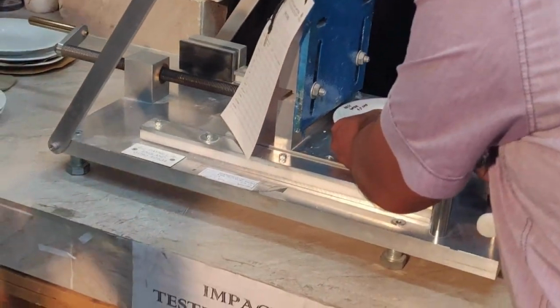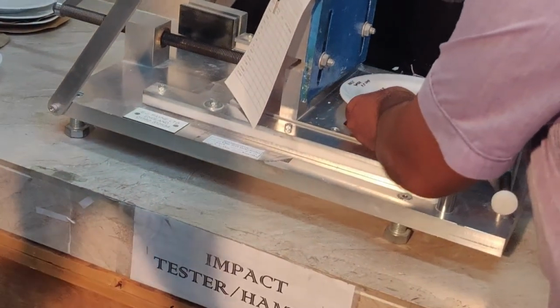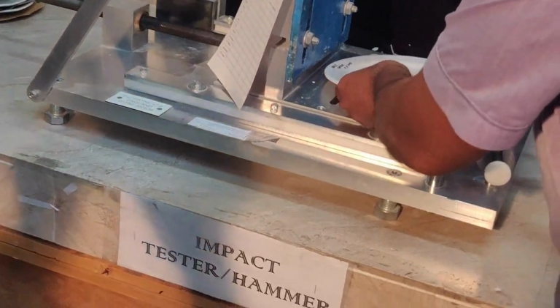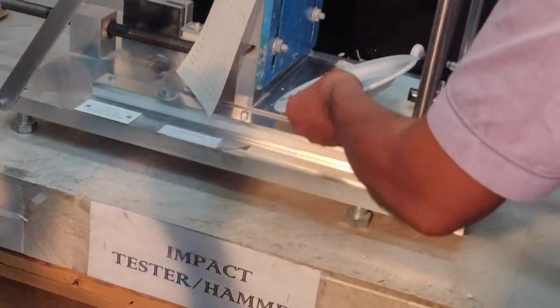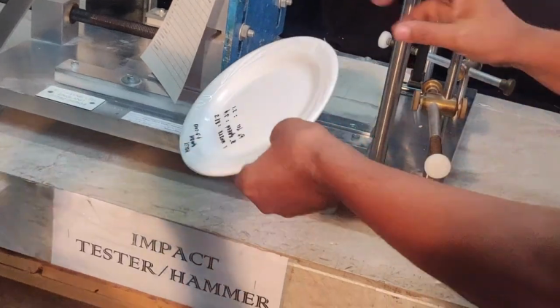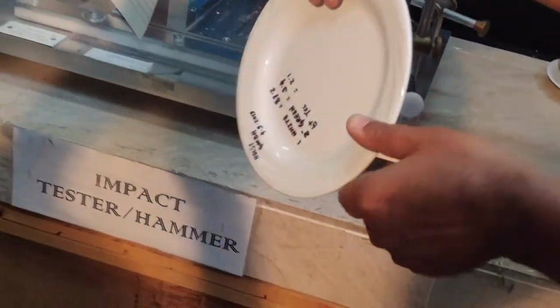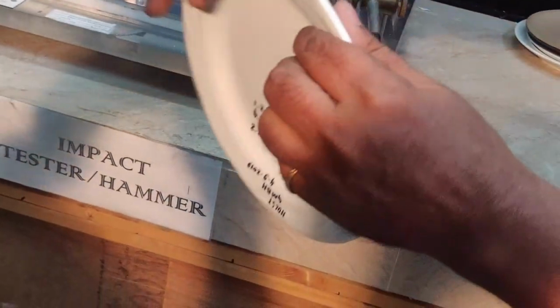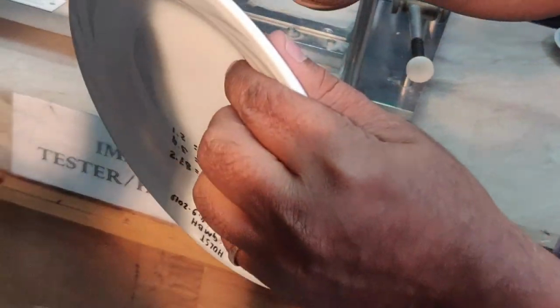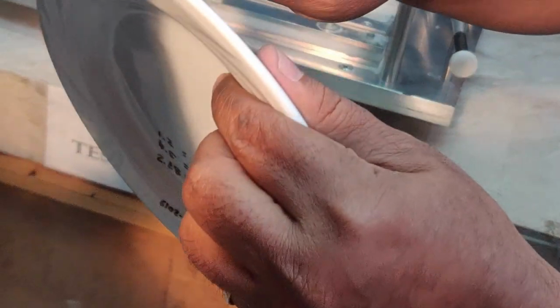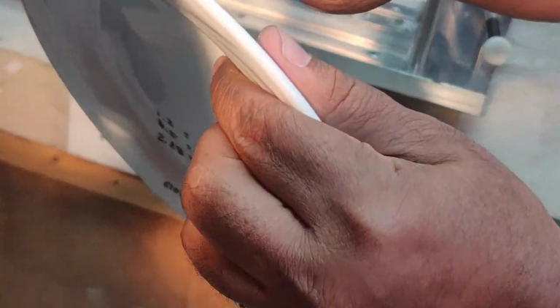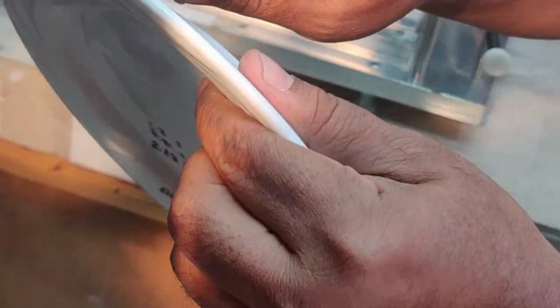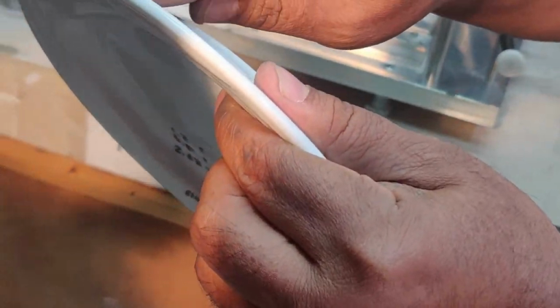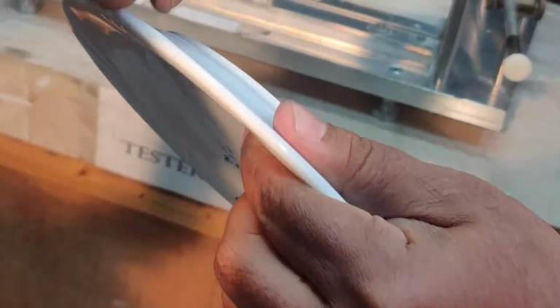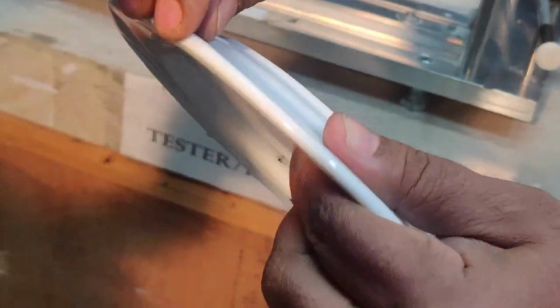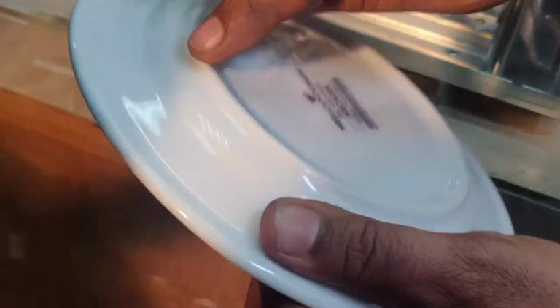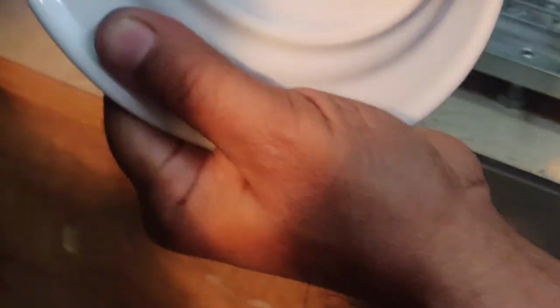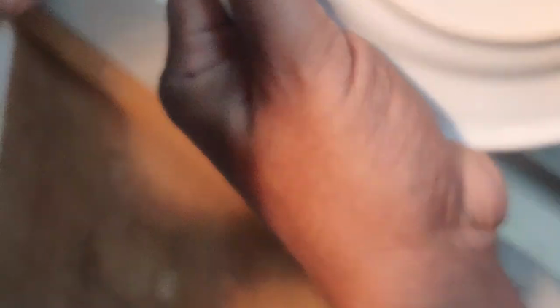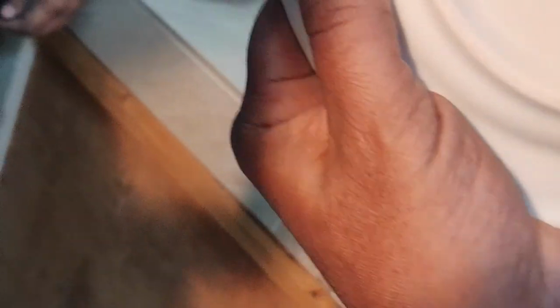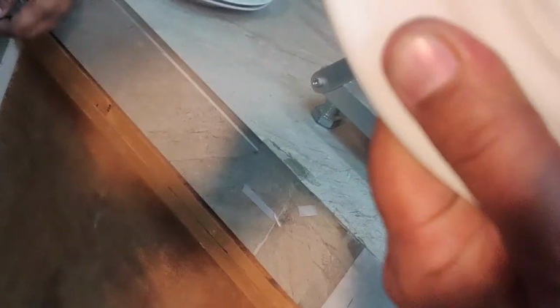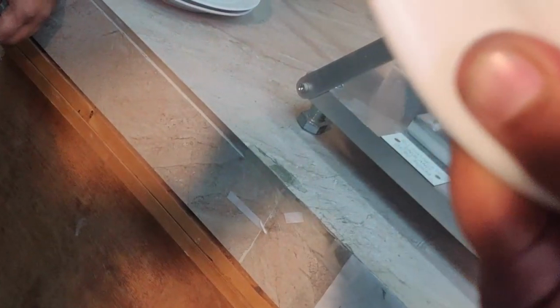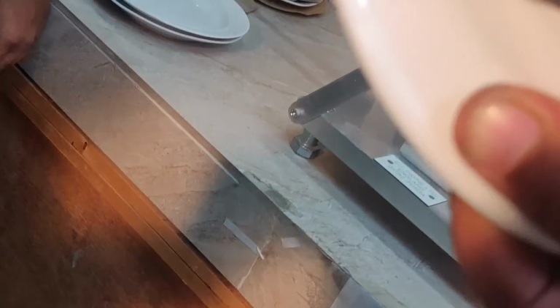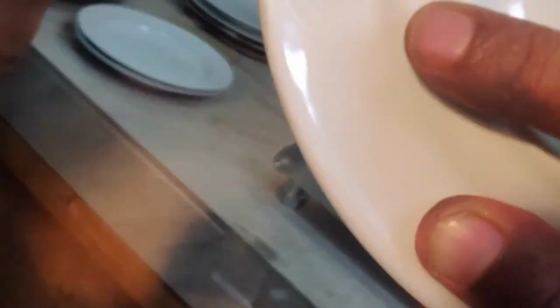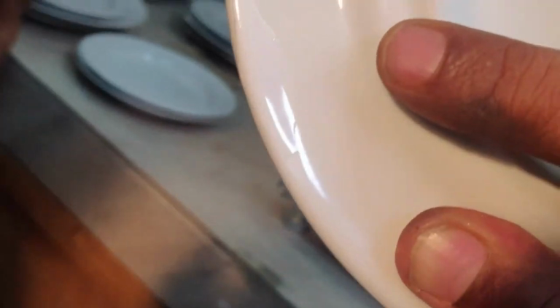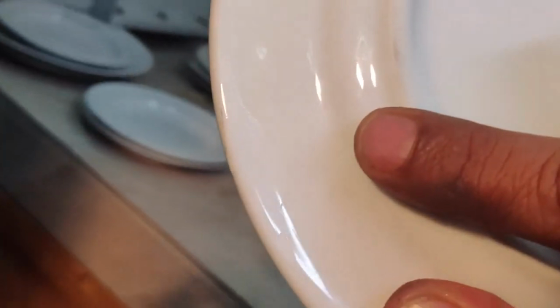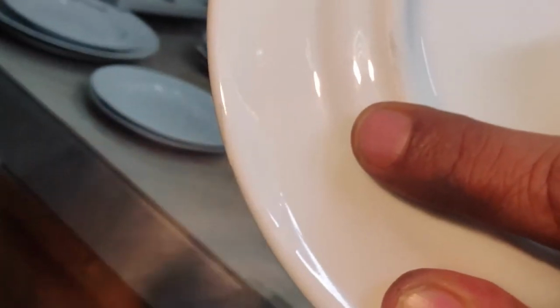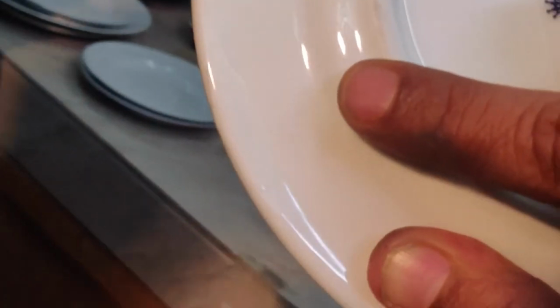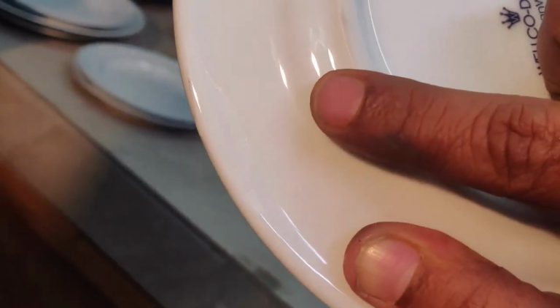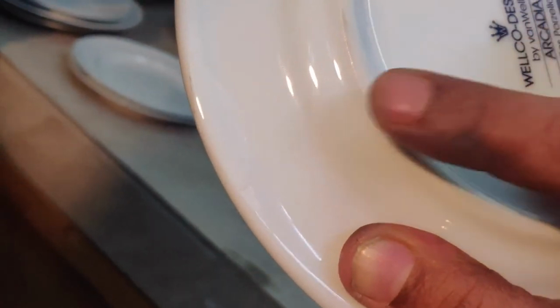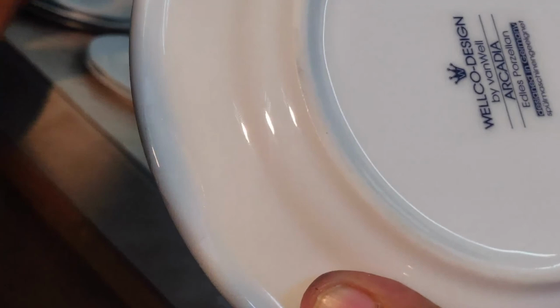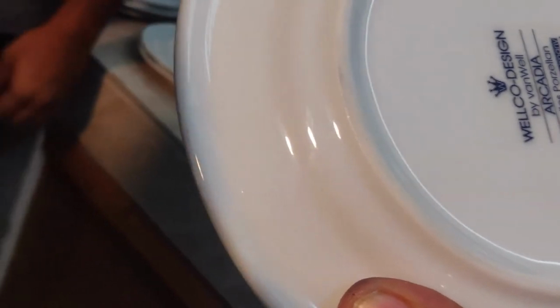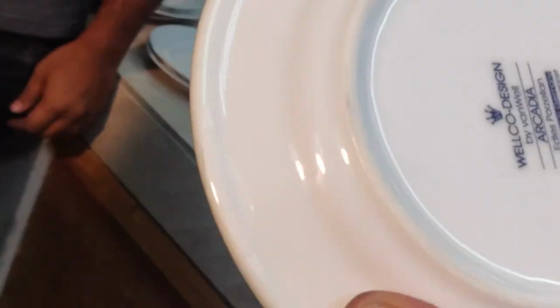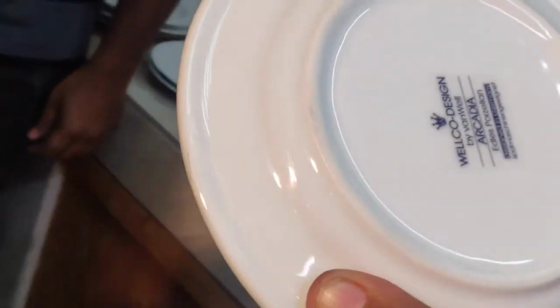What is it? It's chipped — not passed. Chip, chip, chip. Also broken, broken, broken. Failed.